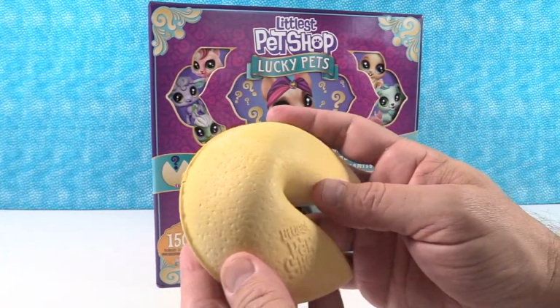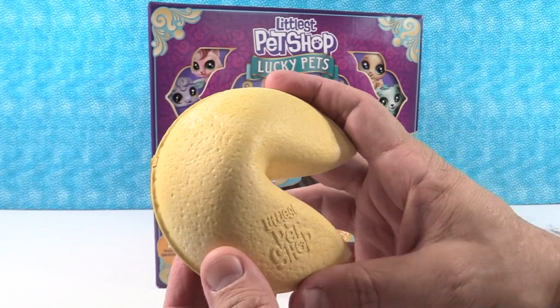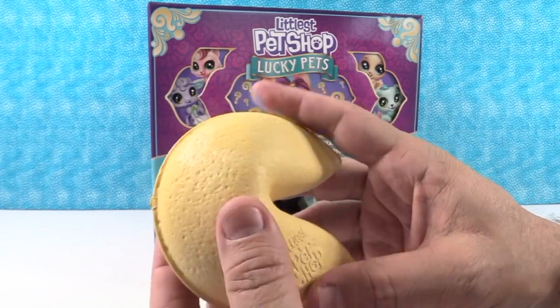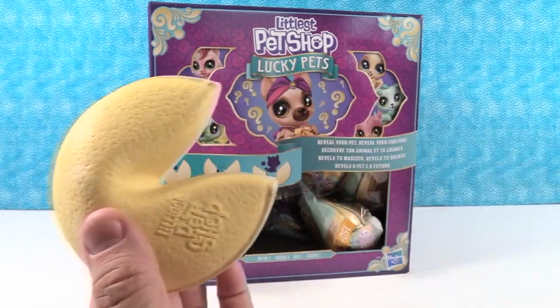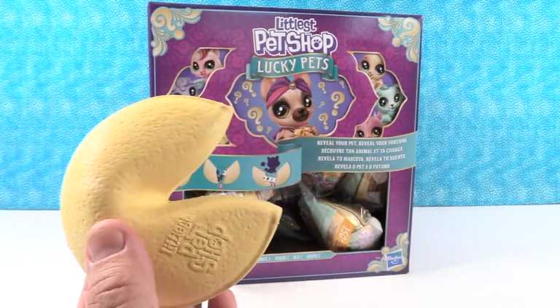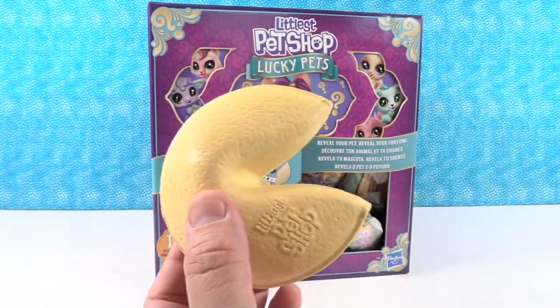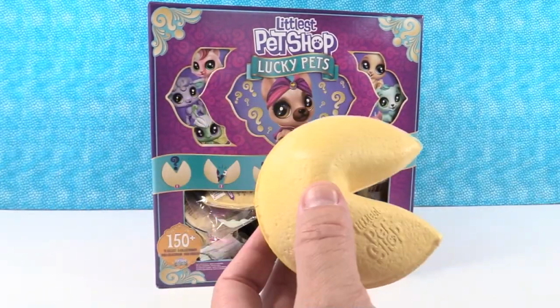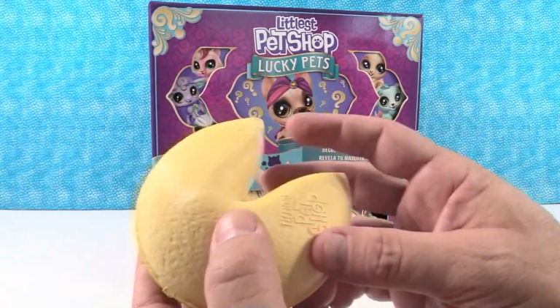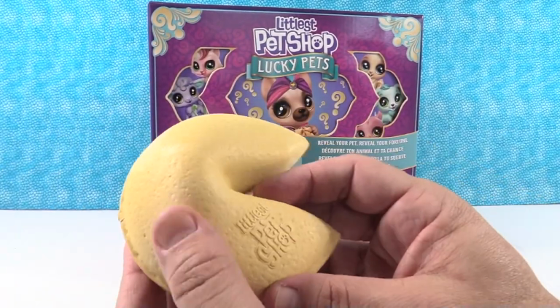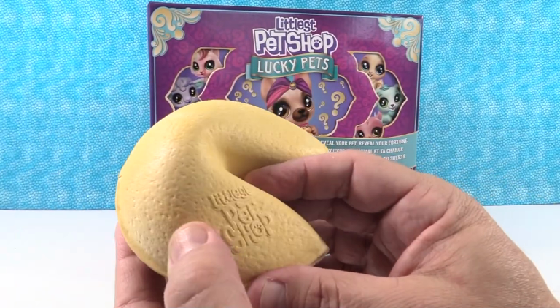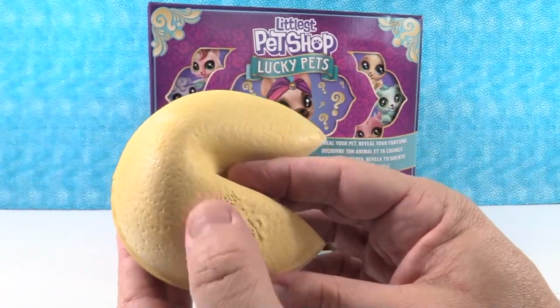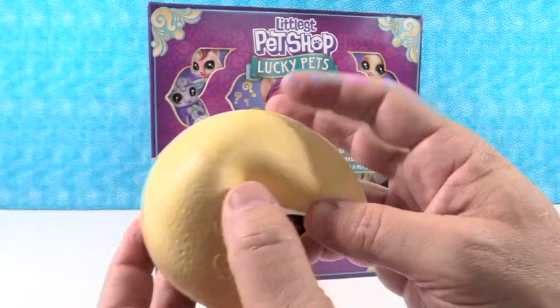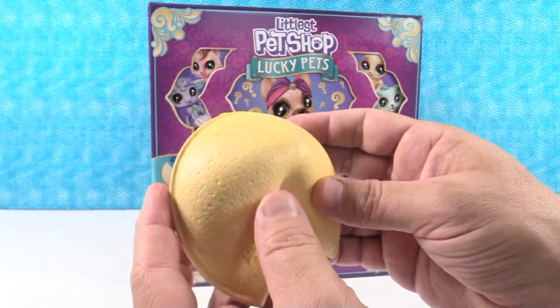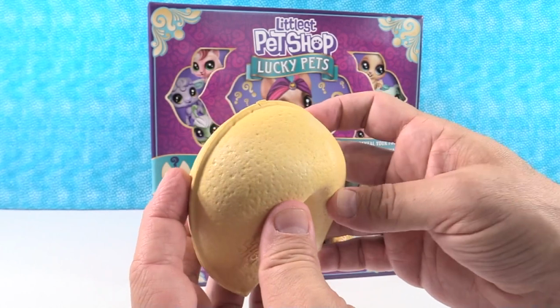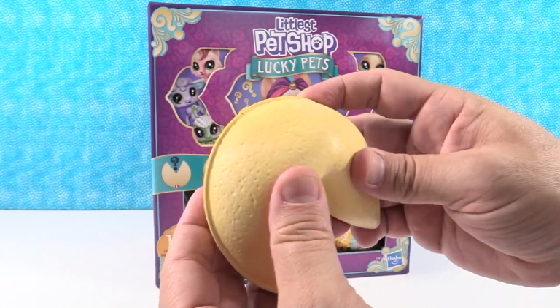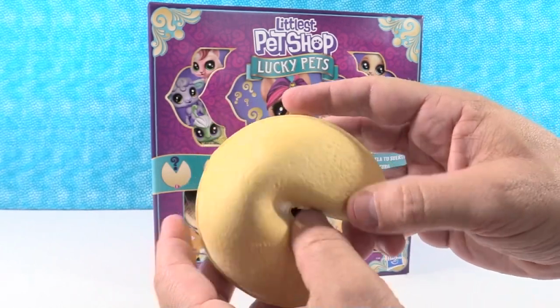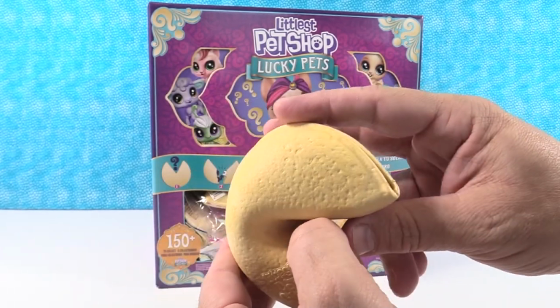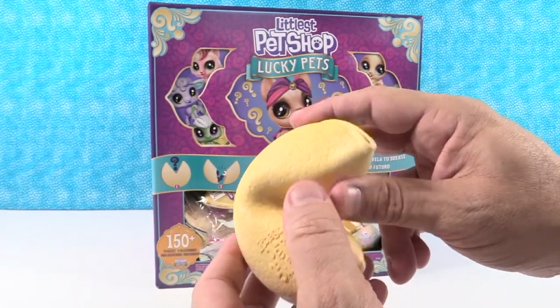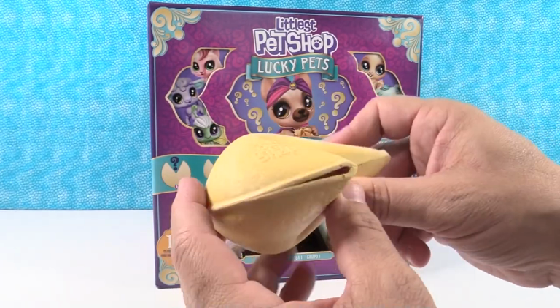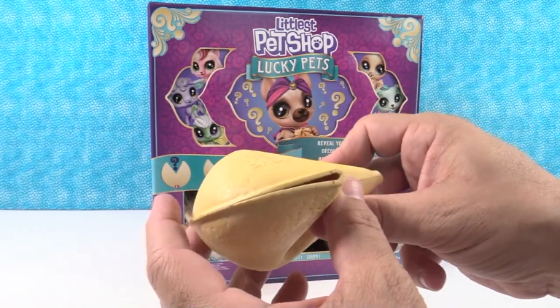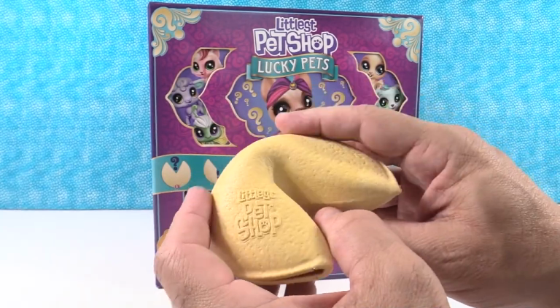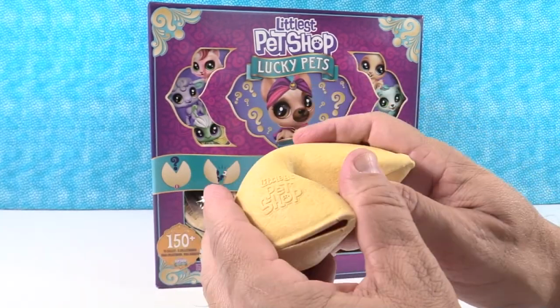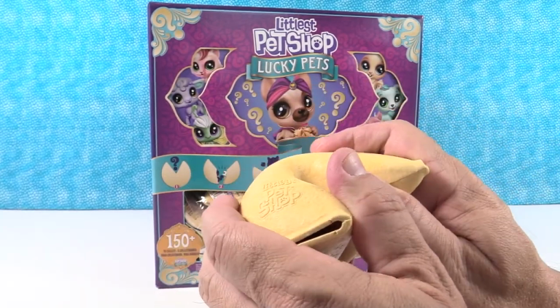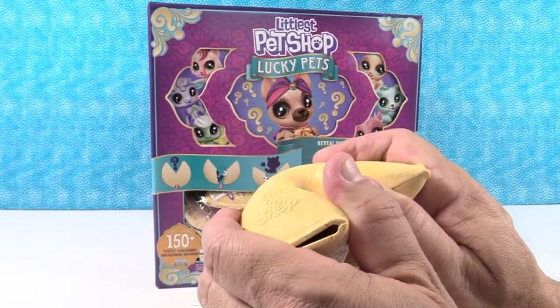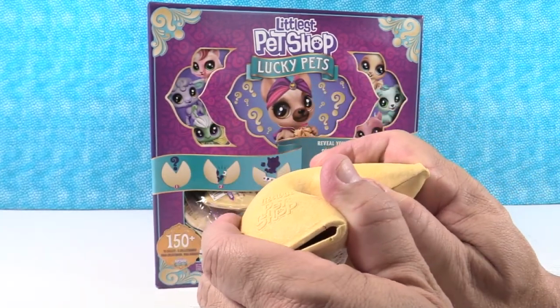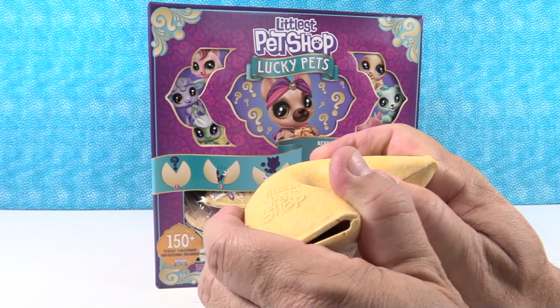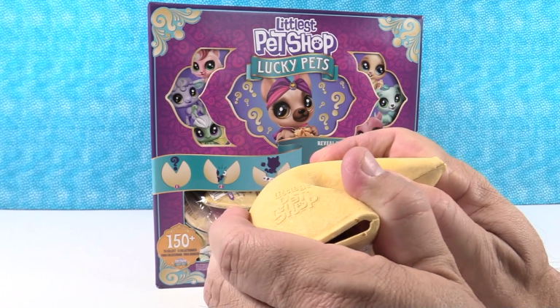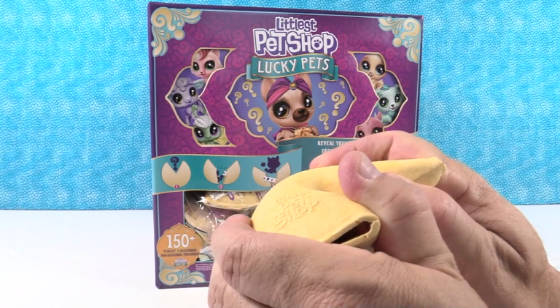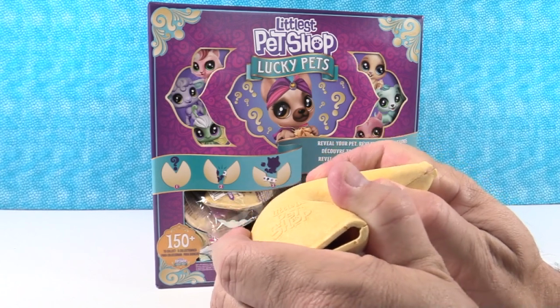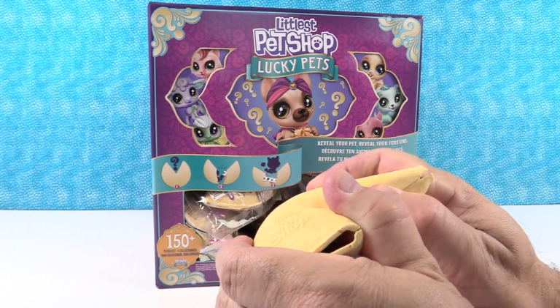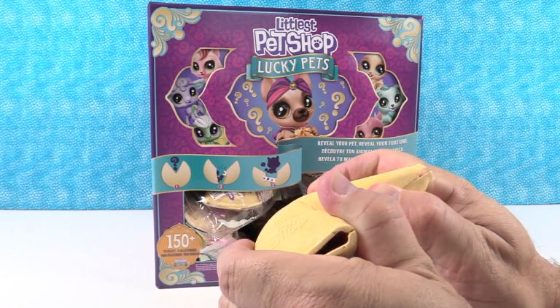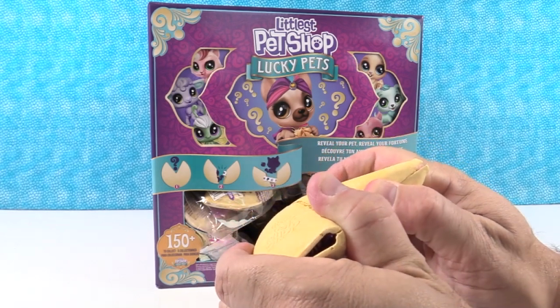It looks like Pac-Man! Walka walka walka walka. Says Littlest Pet Shop right on it. These feel fun — kind of like cardboard, kind of like foam. So I'm going to try and break this open.